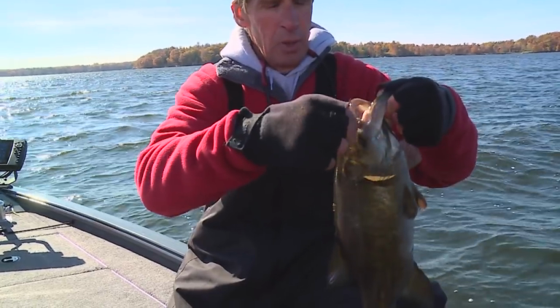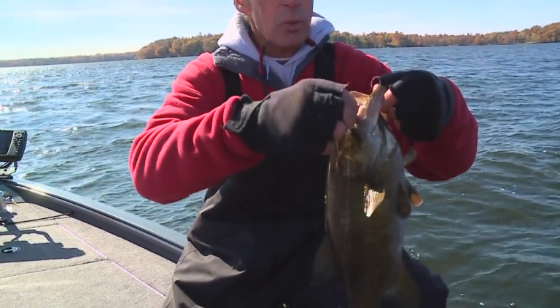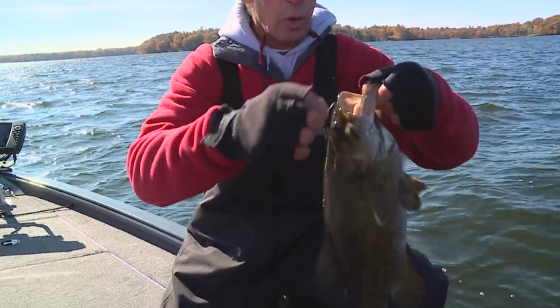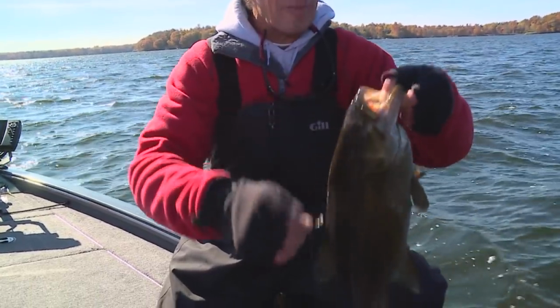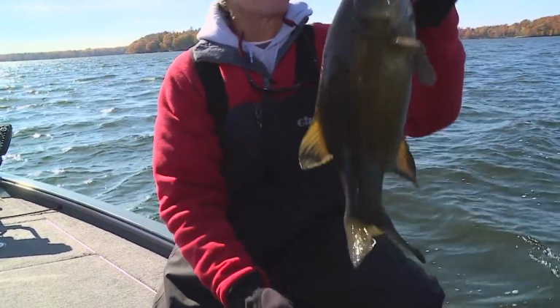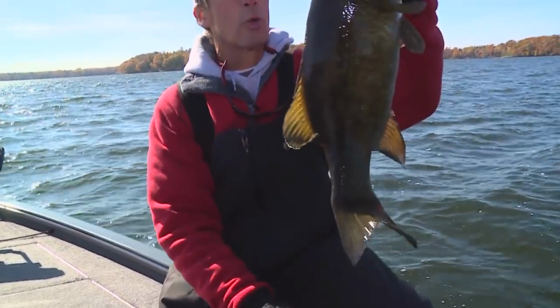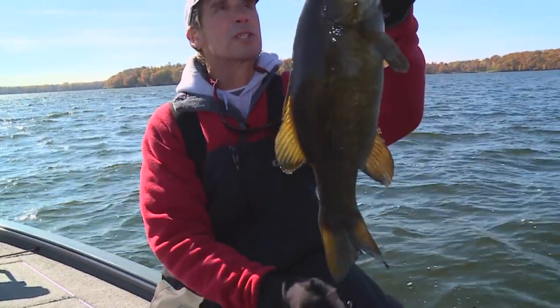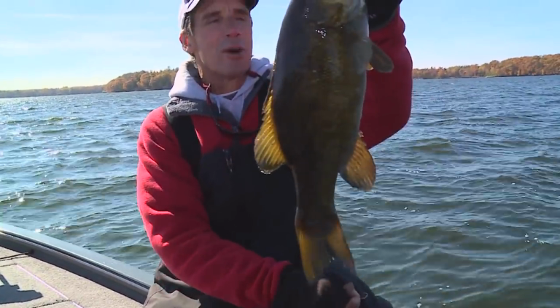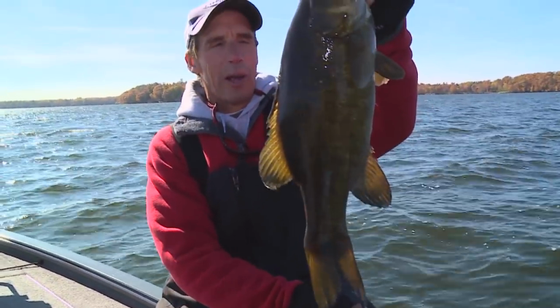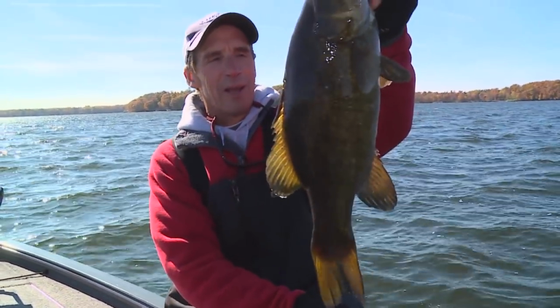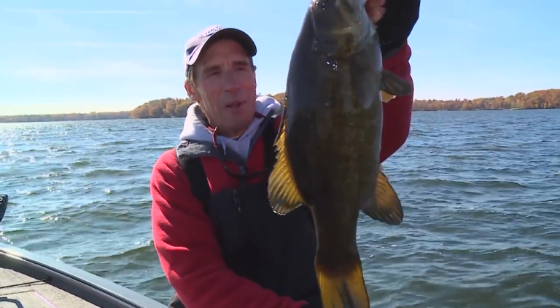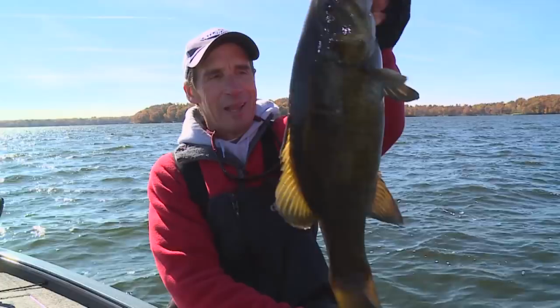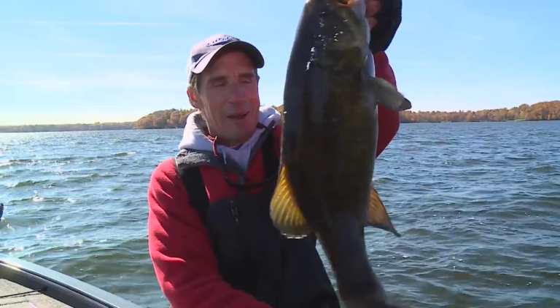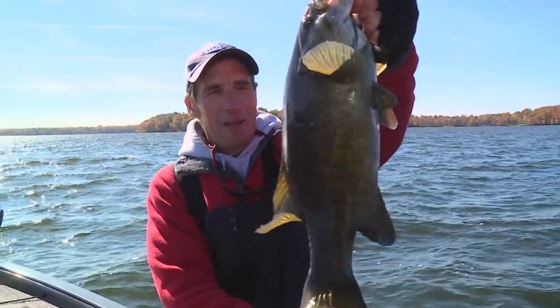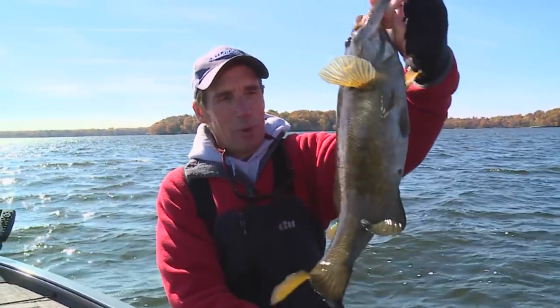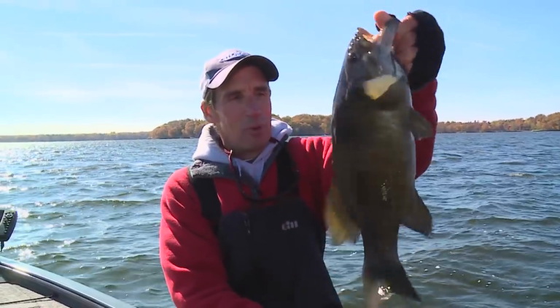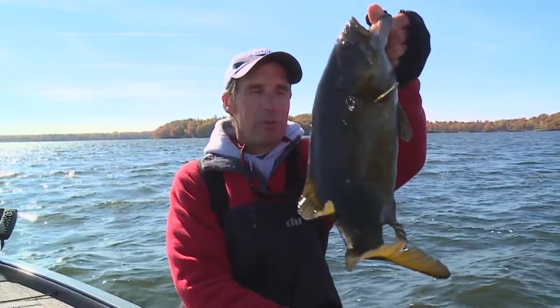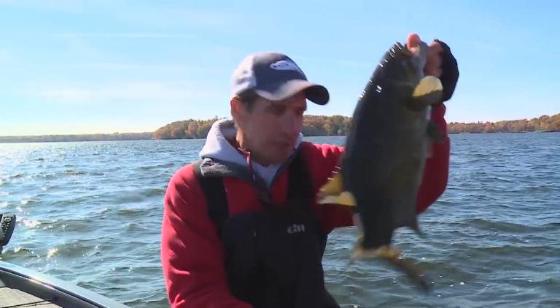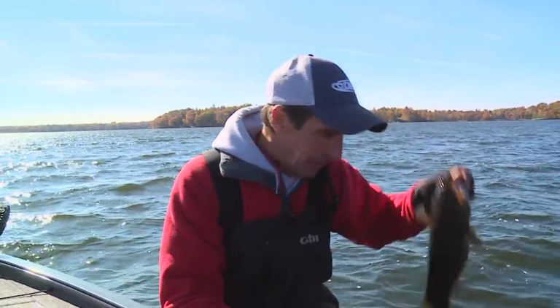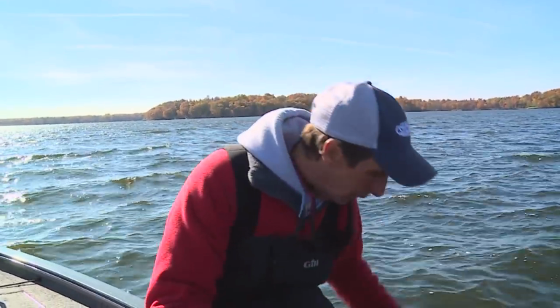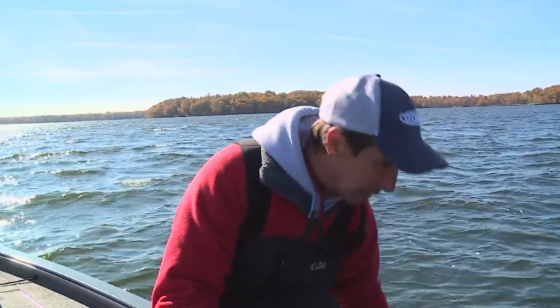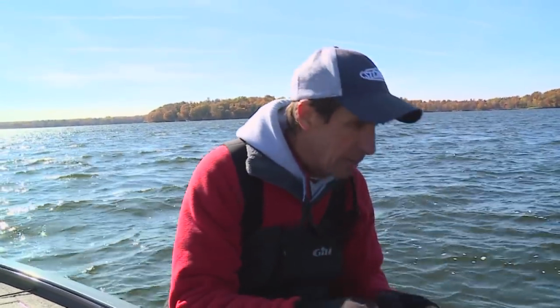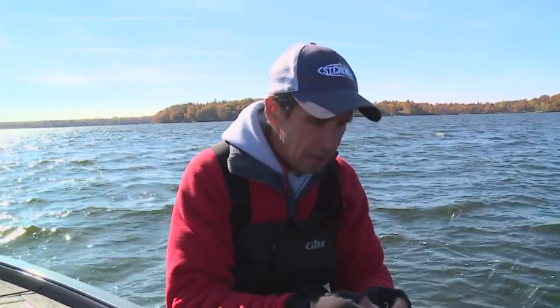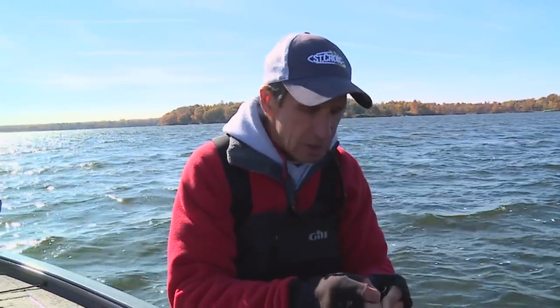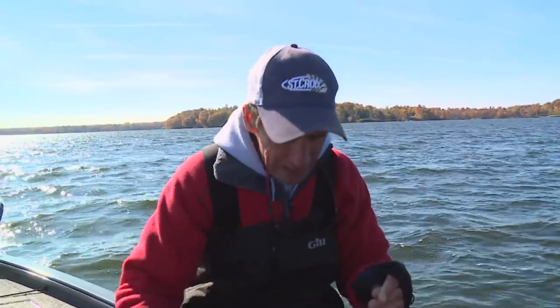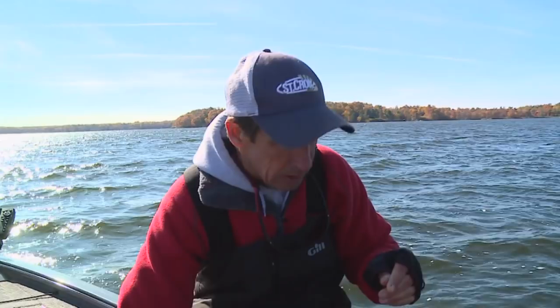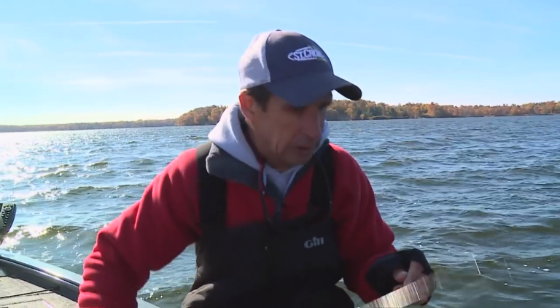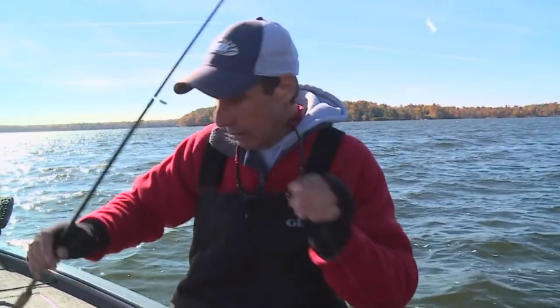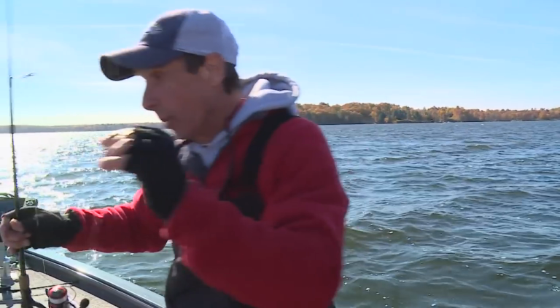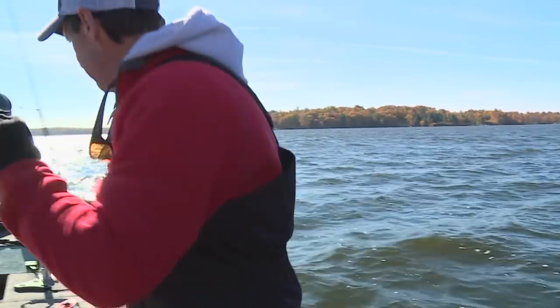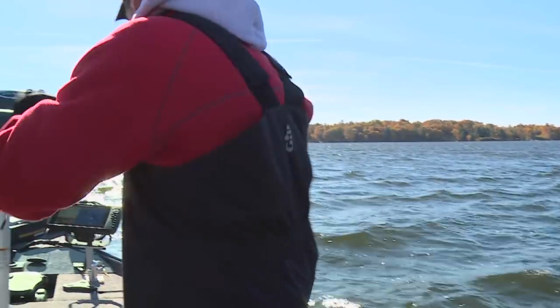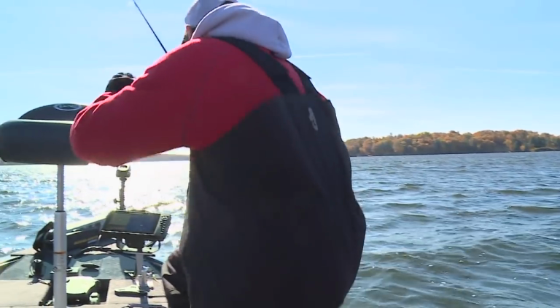We've got really quite a pack of these little runts in here. They're beautiful fish. At this time of the year it's just amazing the number of fish you can catch.